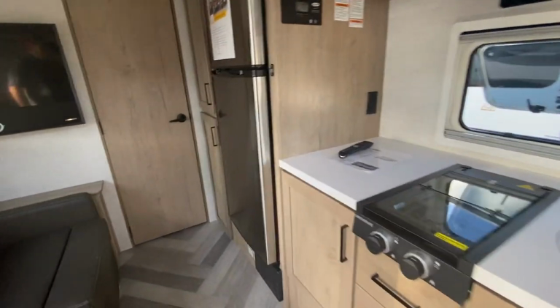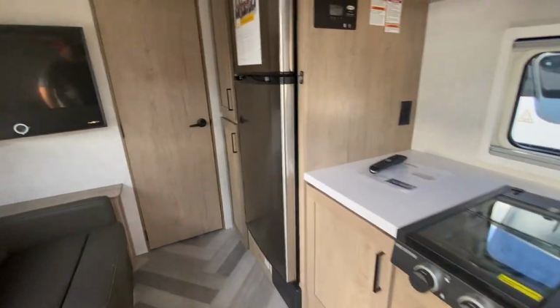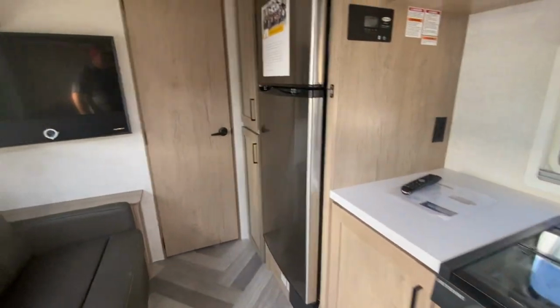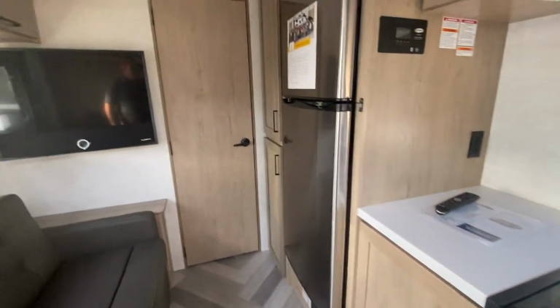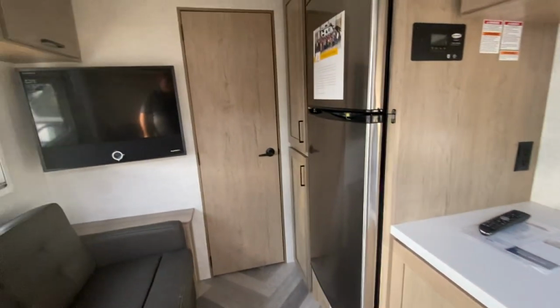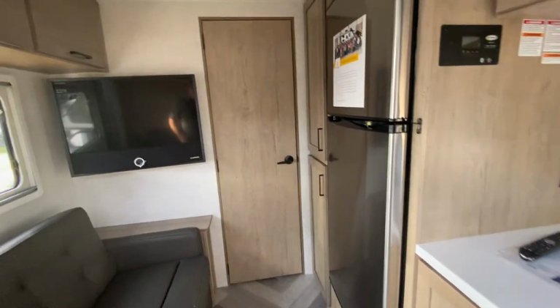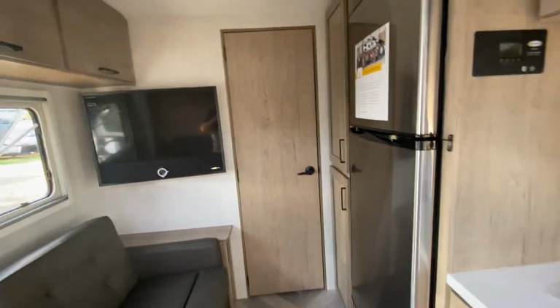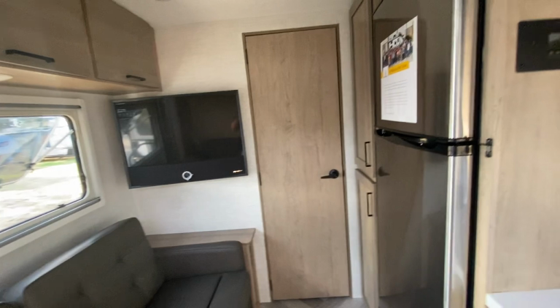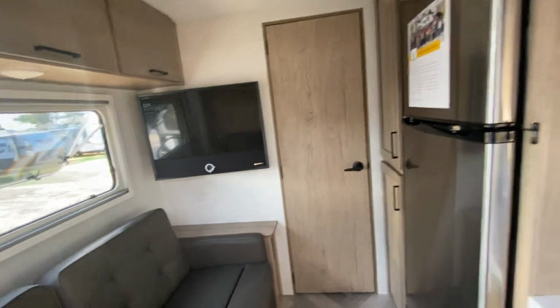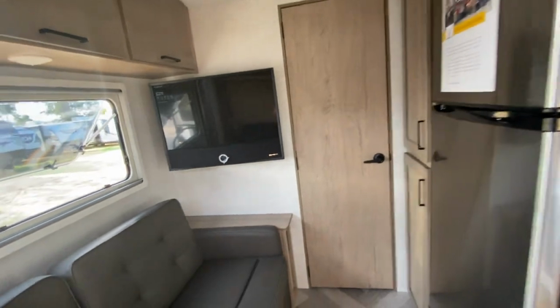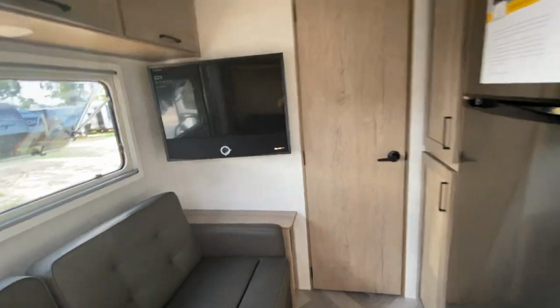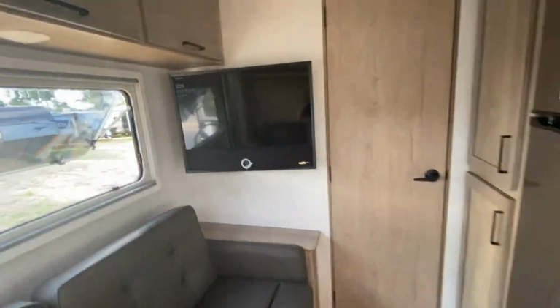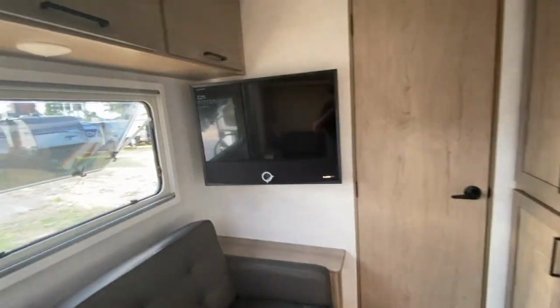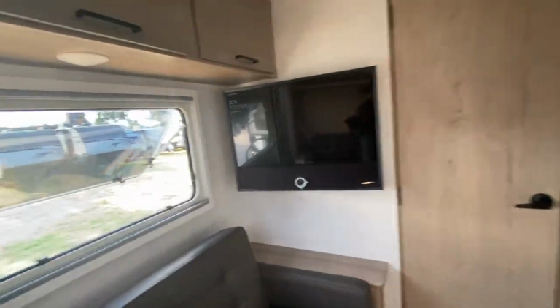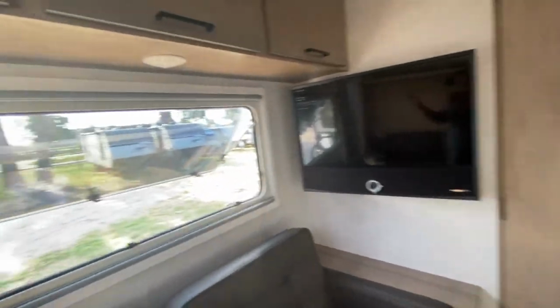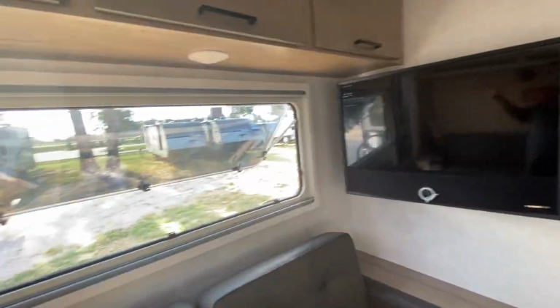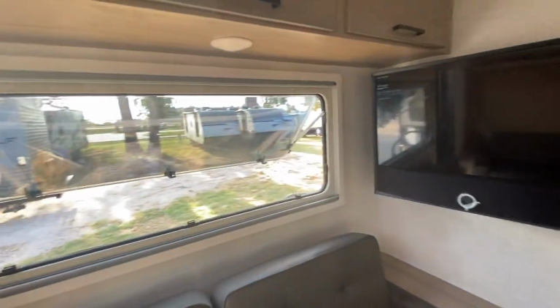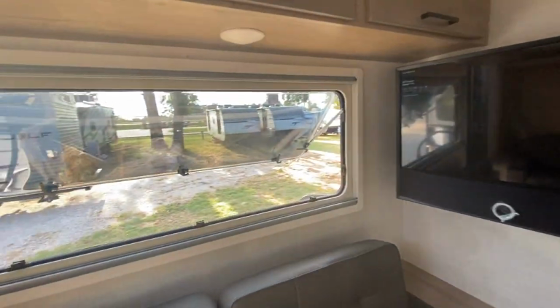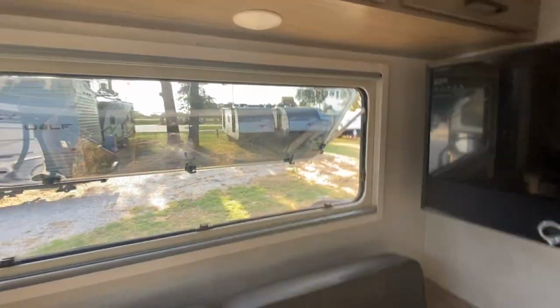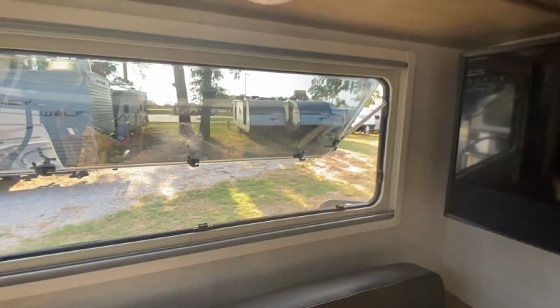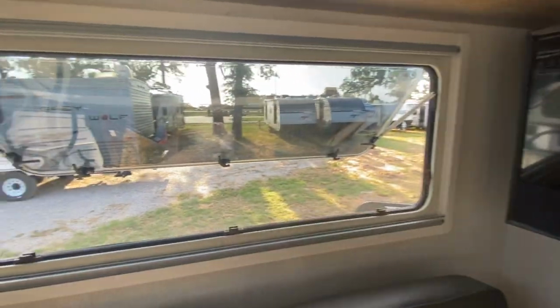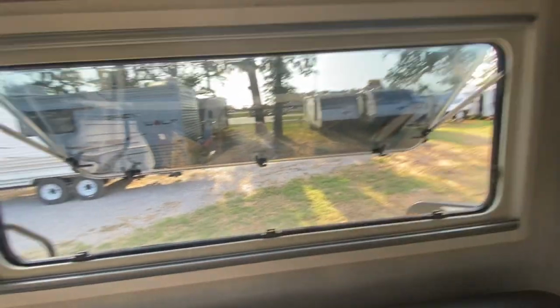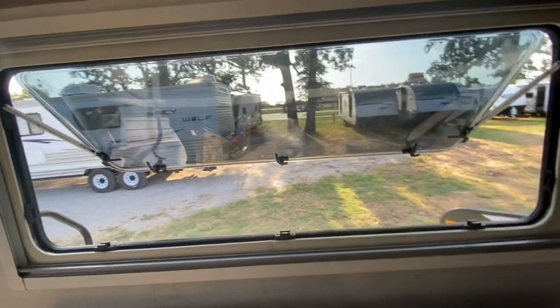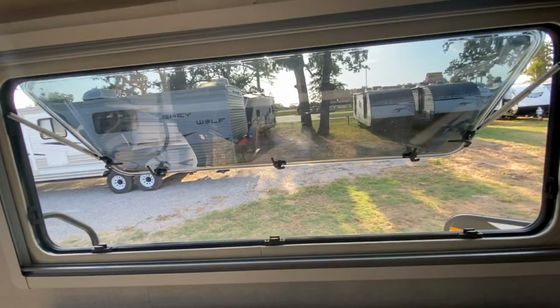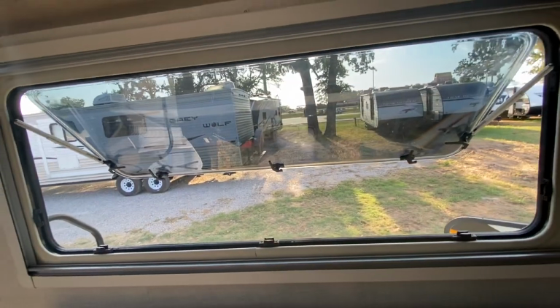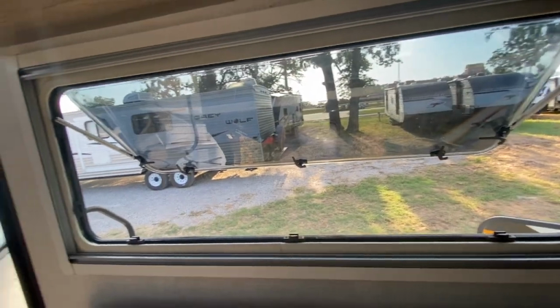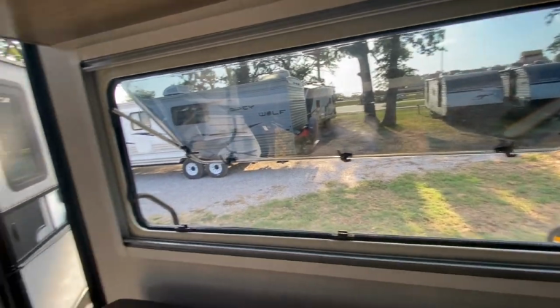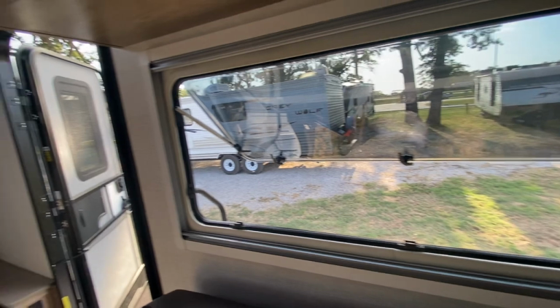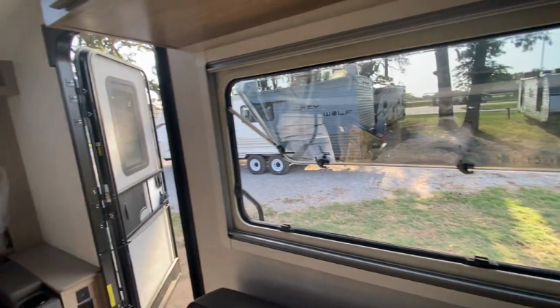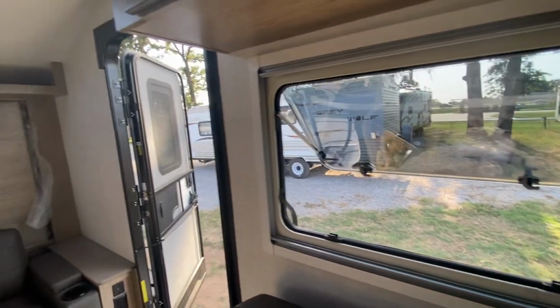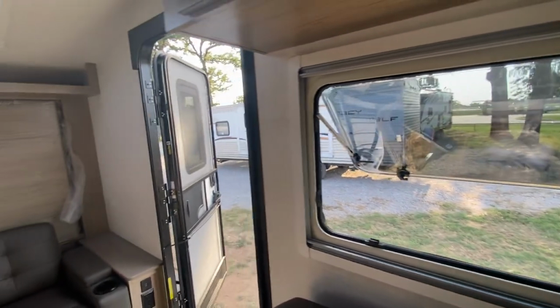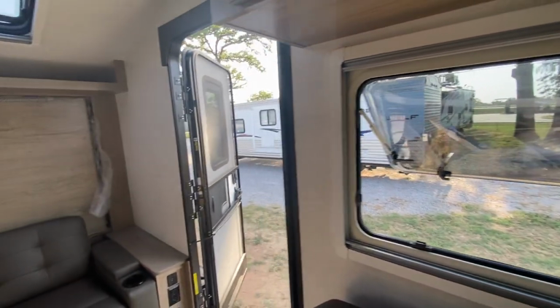Thanks again for watching. I hope you like this video and I hope you like these off-road campers as much as me. I like off-road everything, so I'm going to include a lot of that.